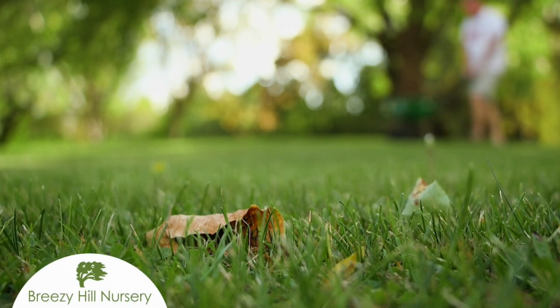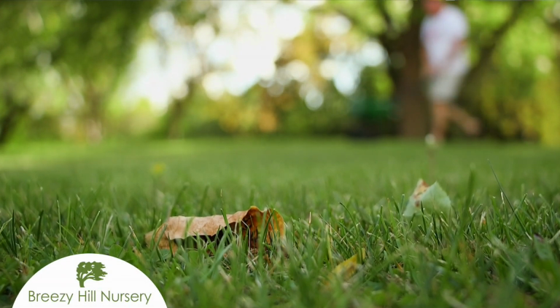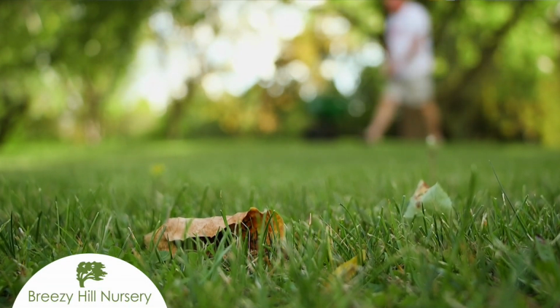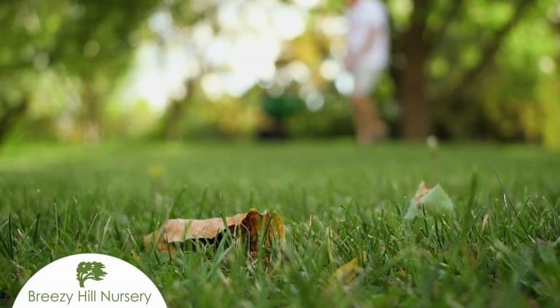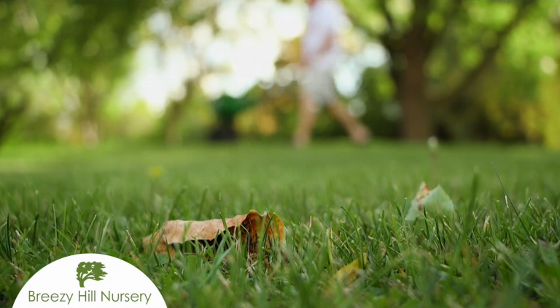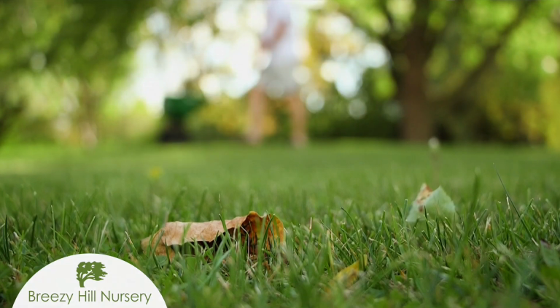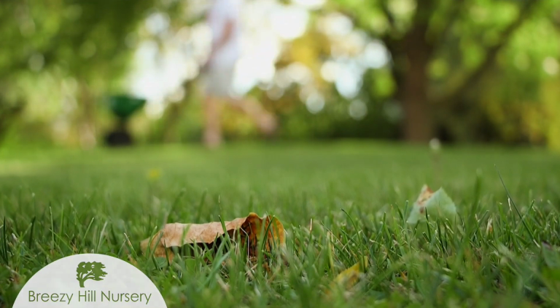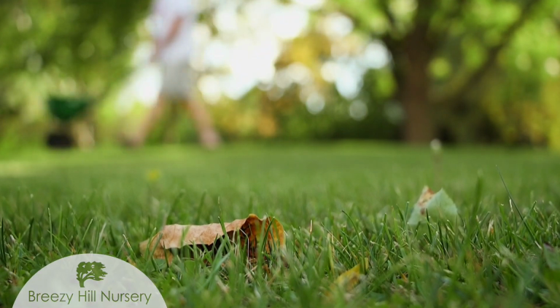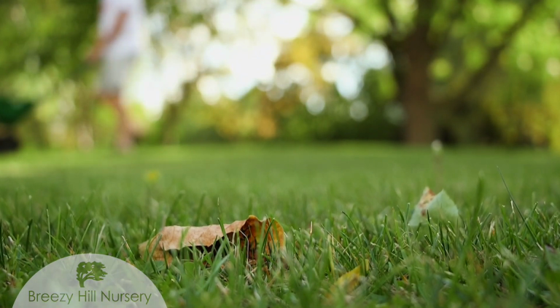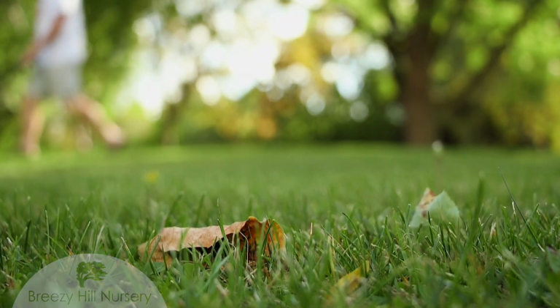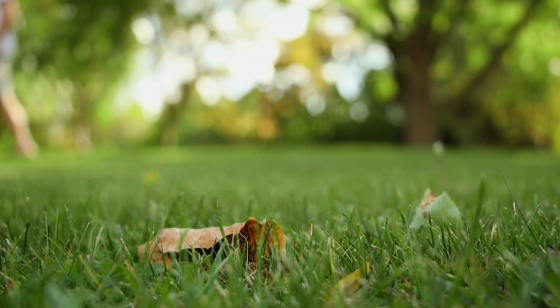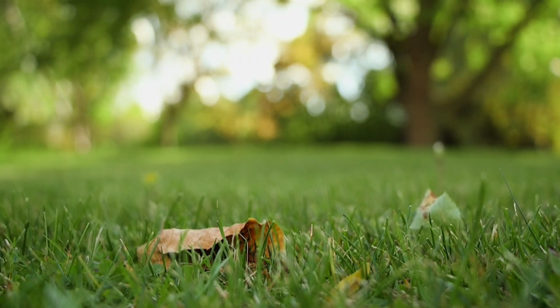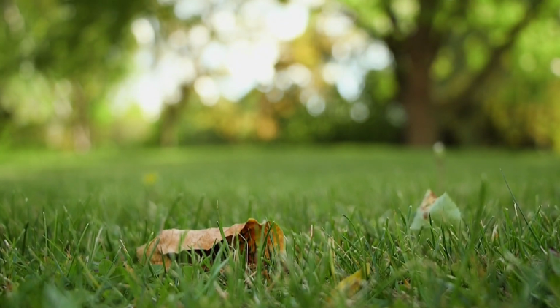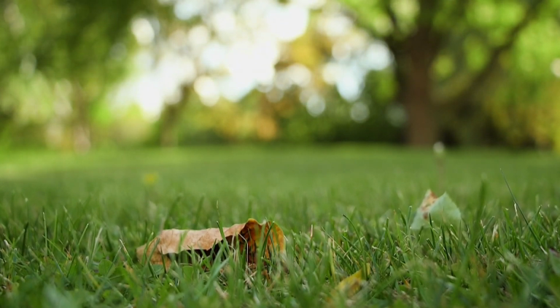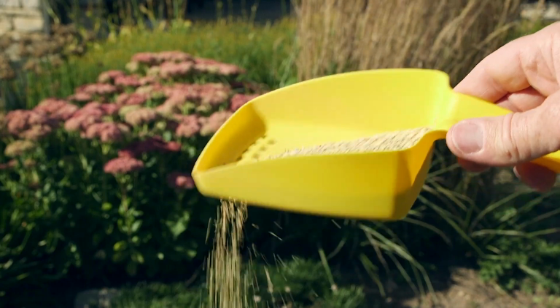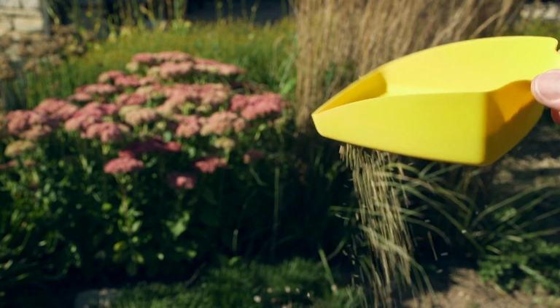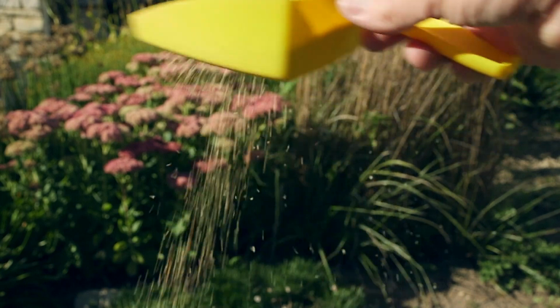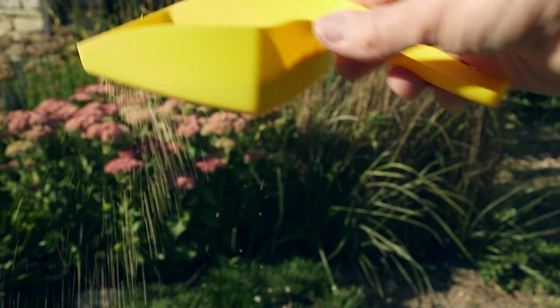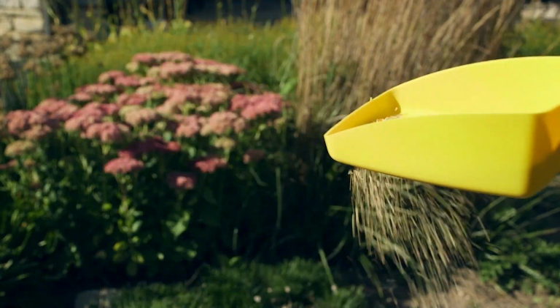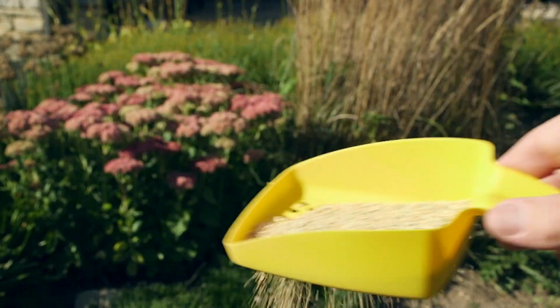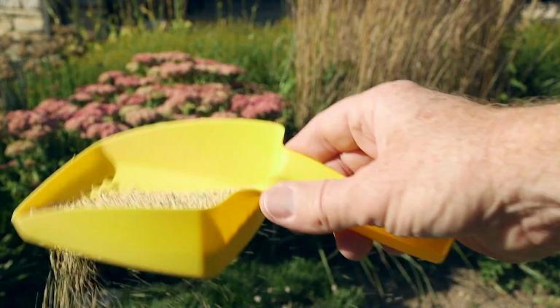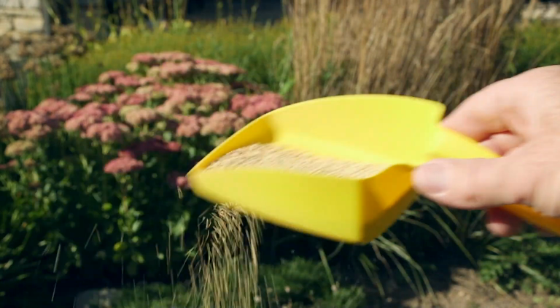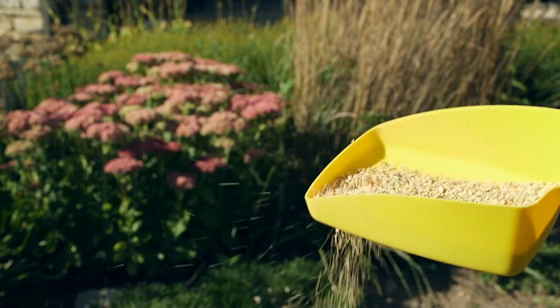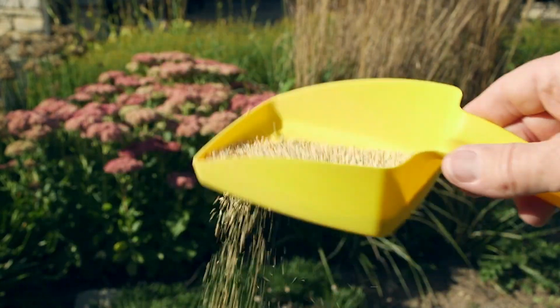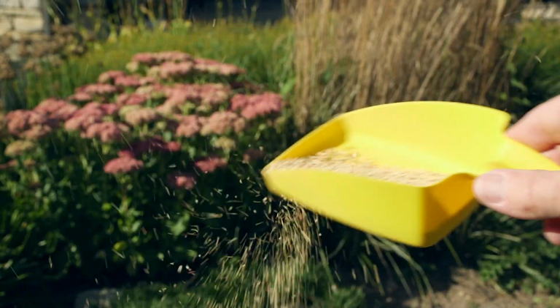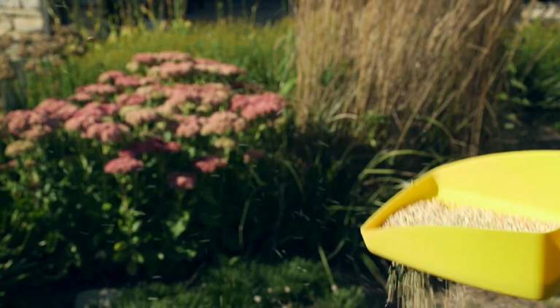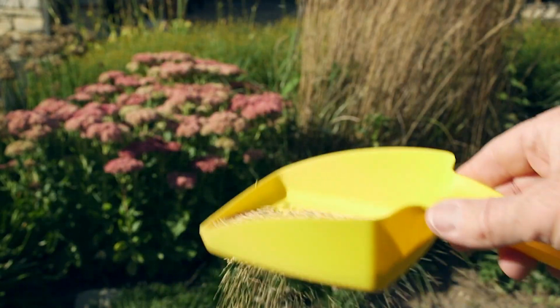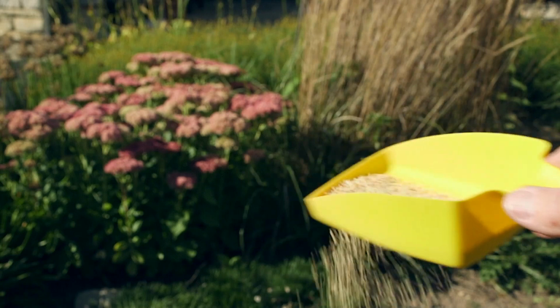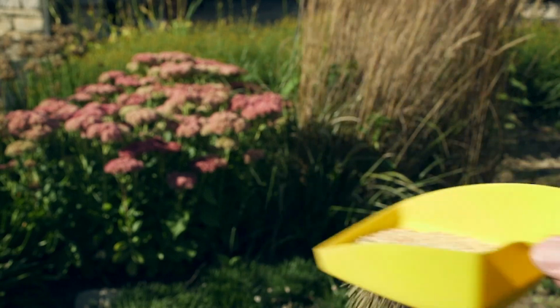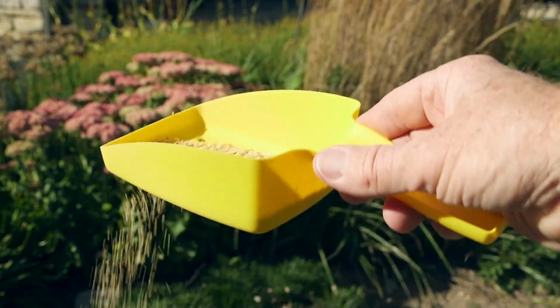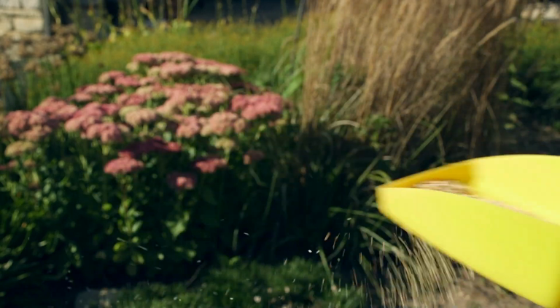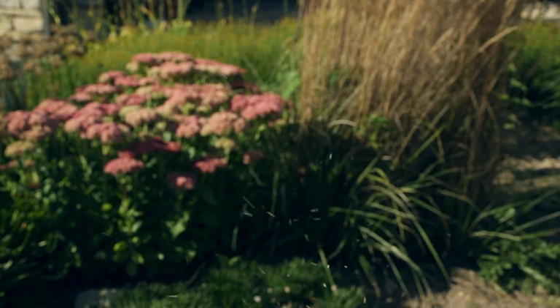Fall maintenance going into winter, there's a couple things you'll want to do. Put down fertilizer, and also think about putting down pre-emergent, a chemical weed barrier, so that your beds are weed-free for the following spring.